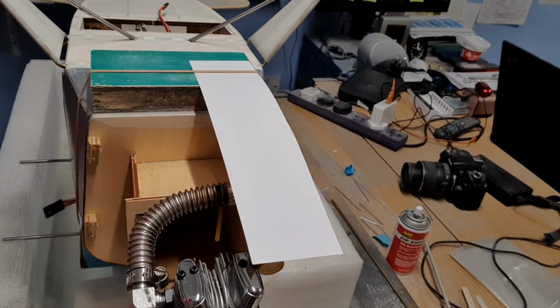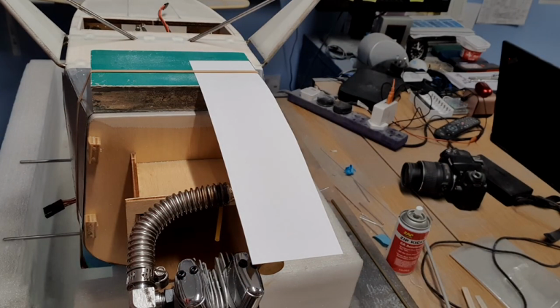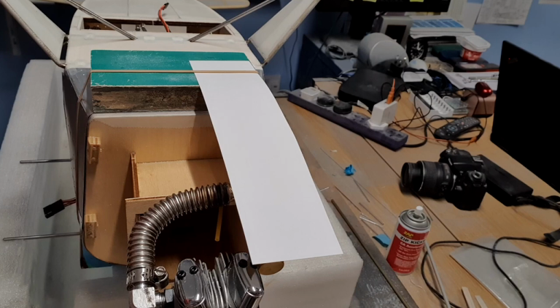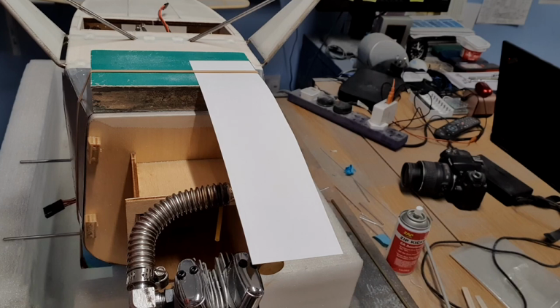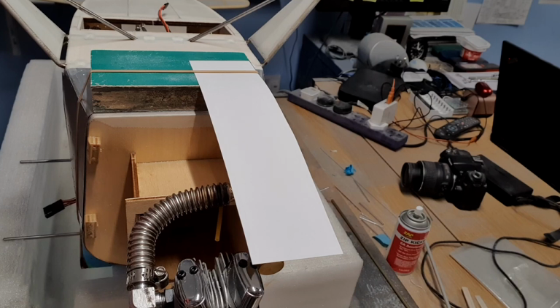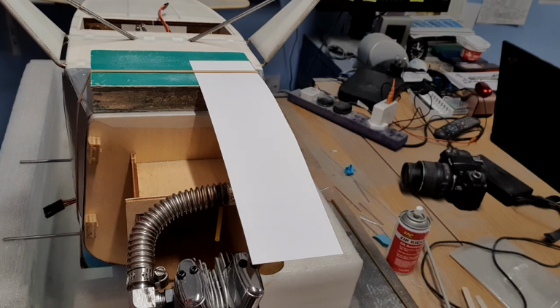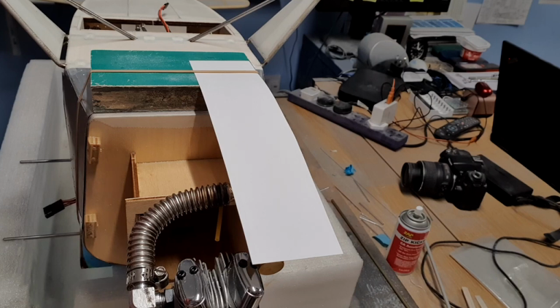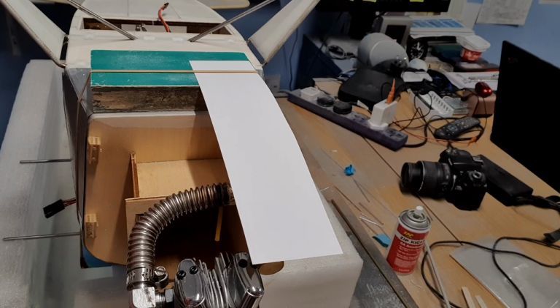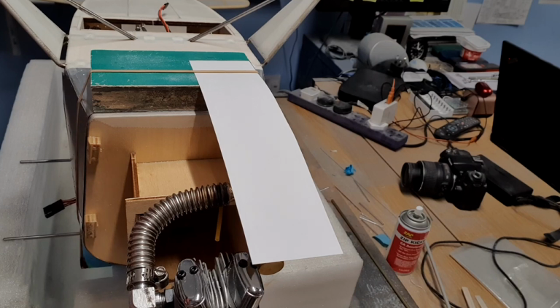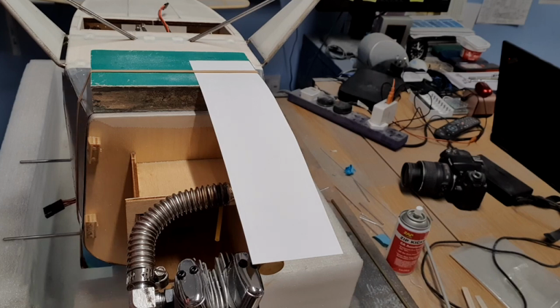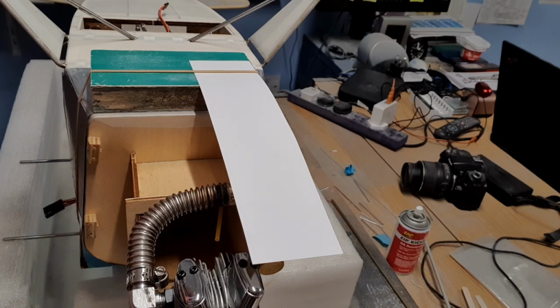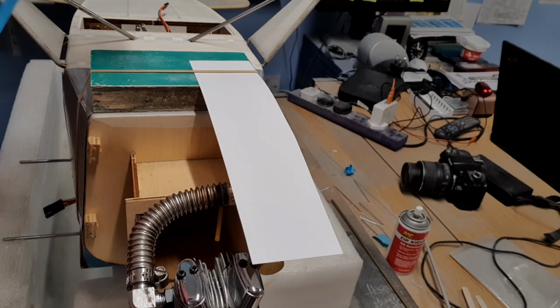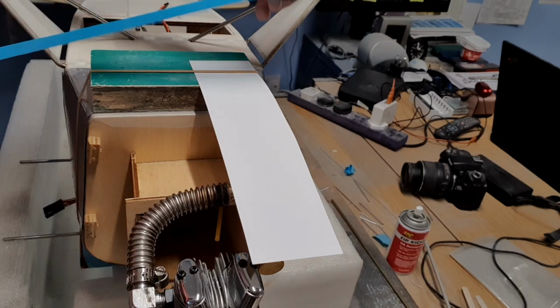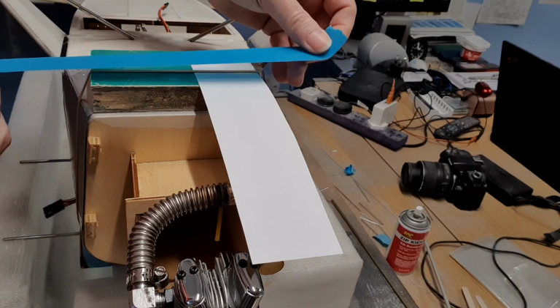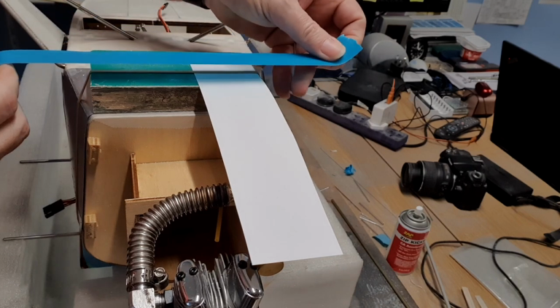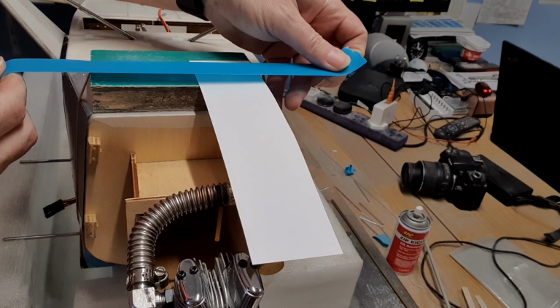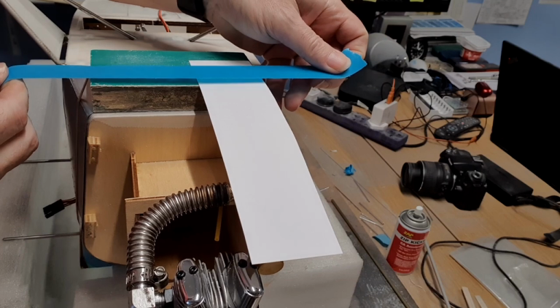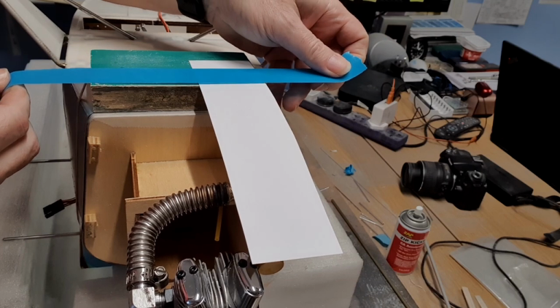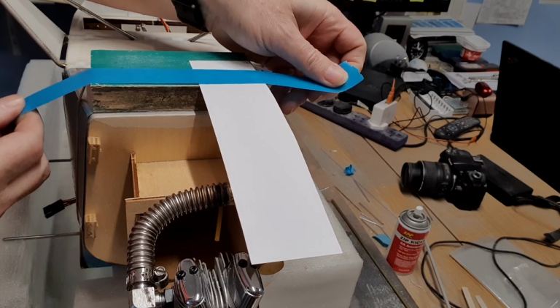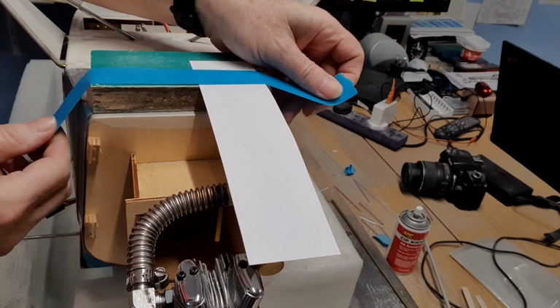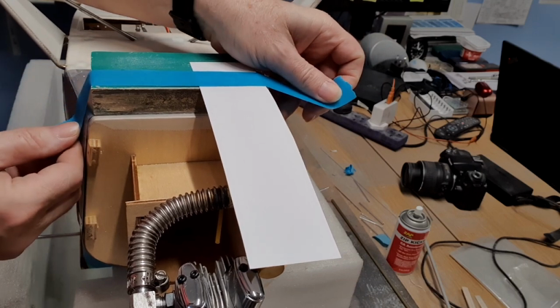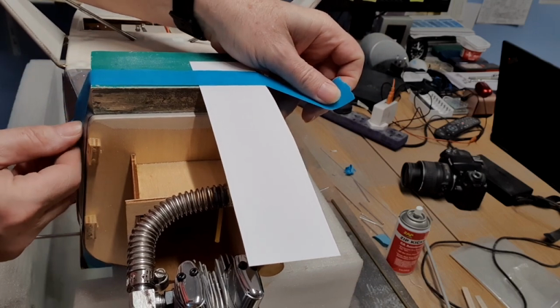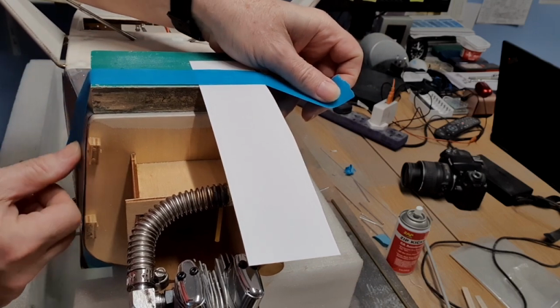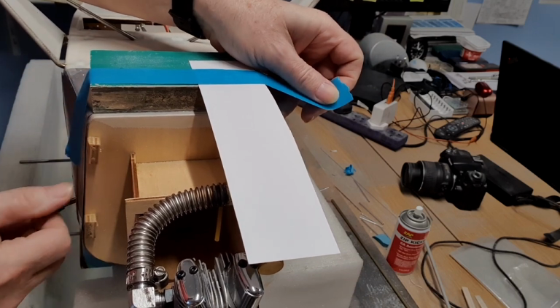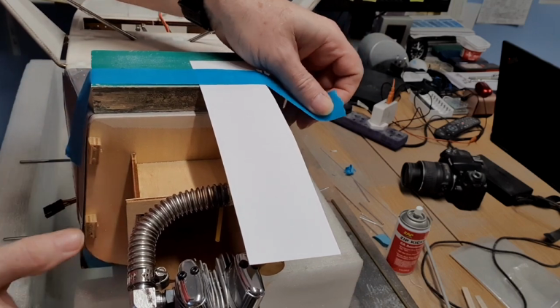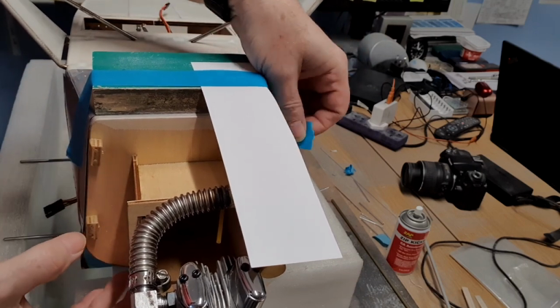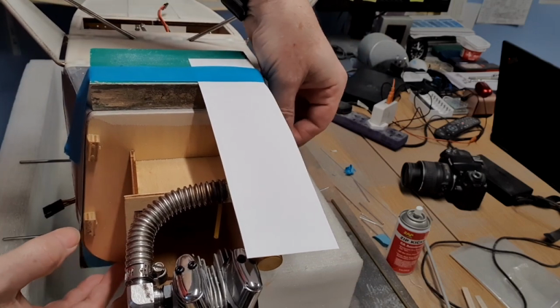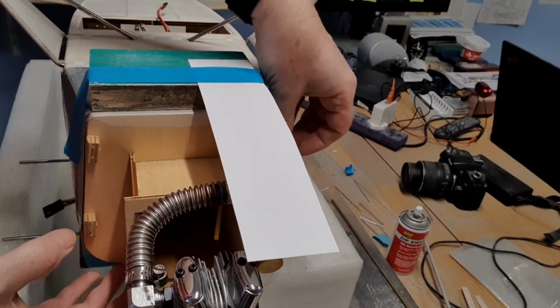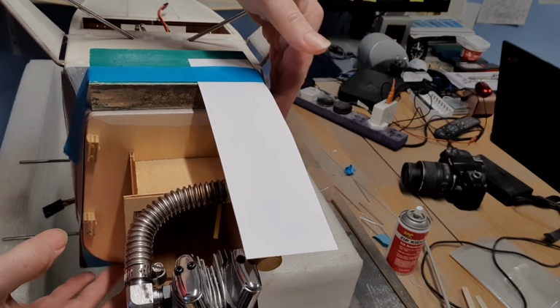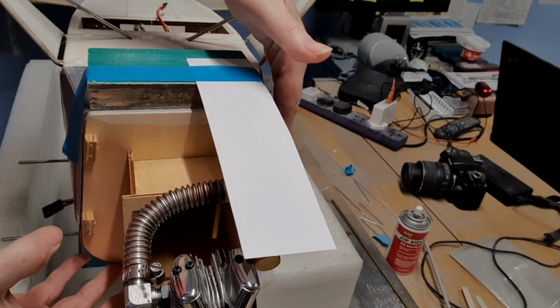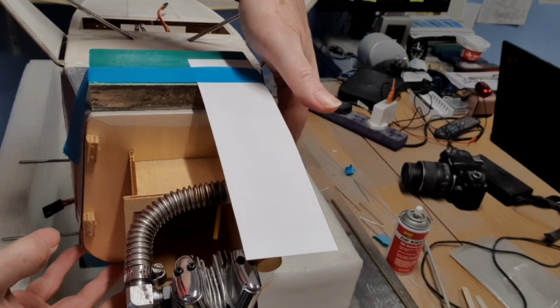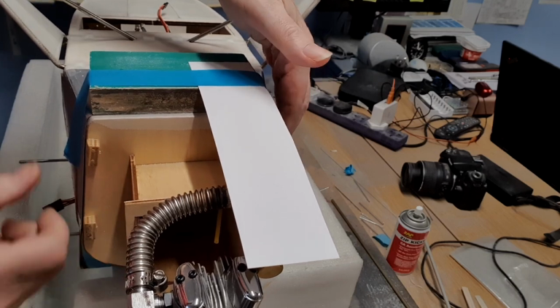And then to stop the paper wriggling around during the operation, I'm just going to tape it down so it doesn't move.